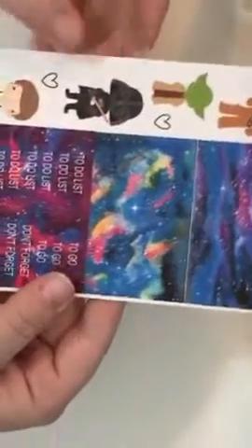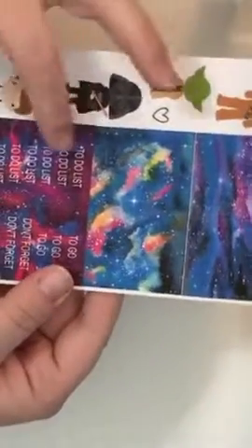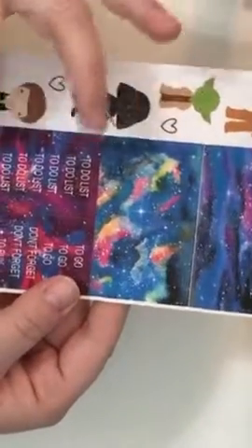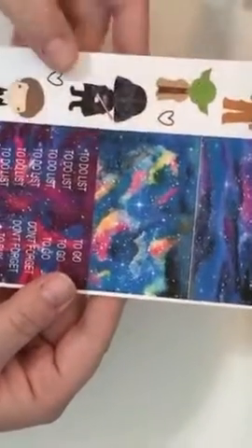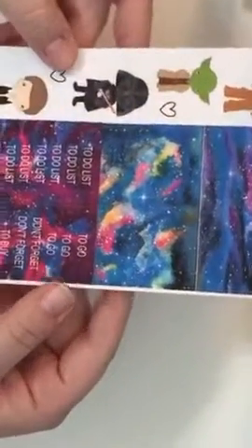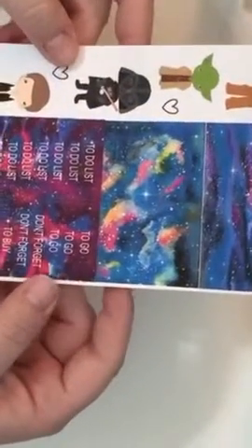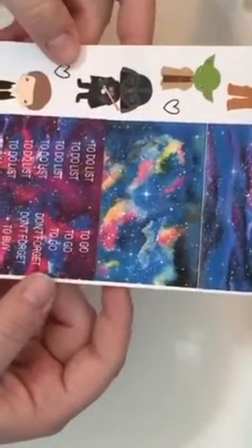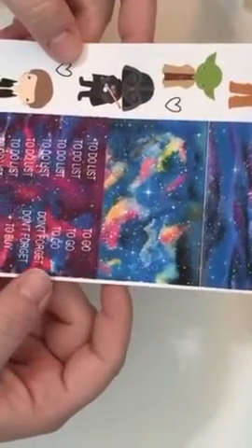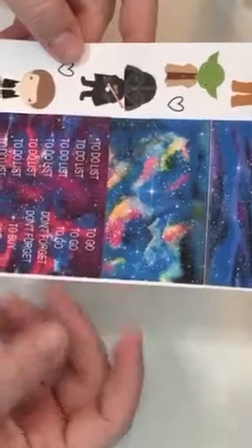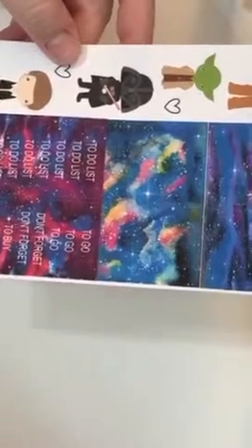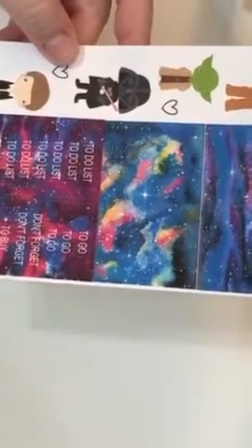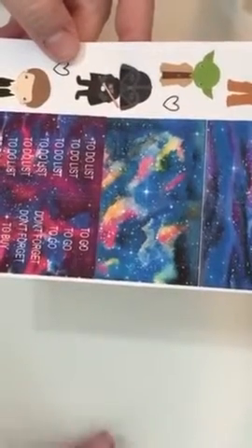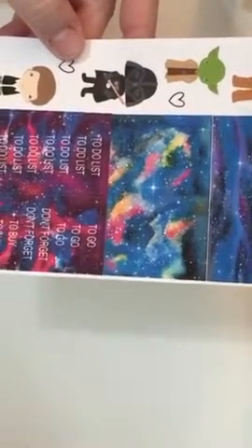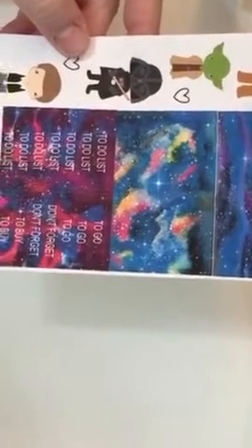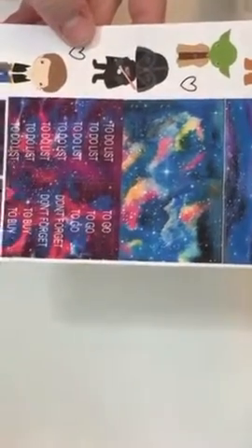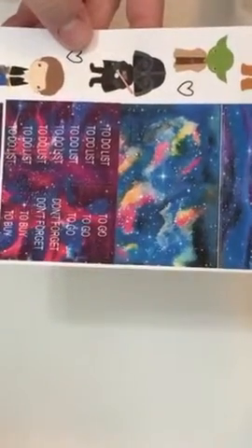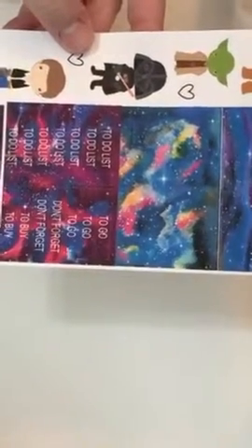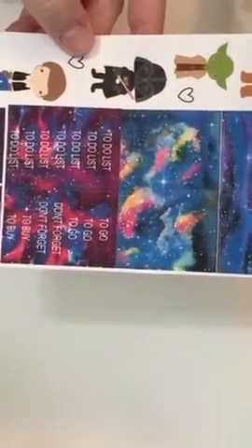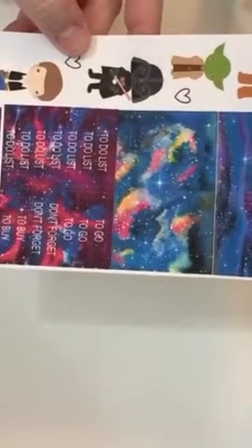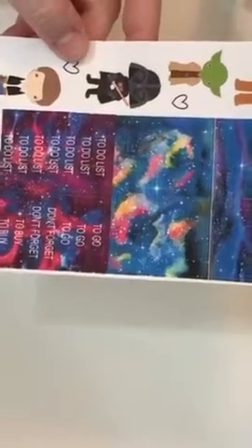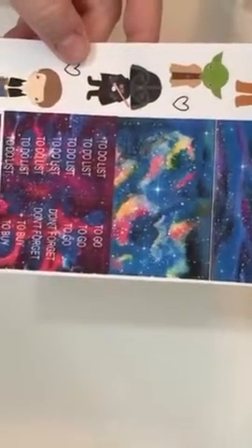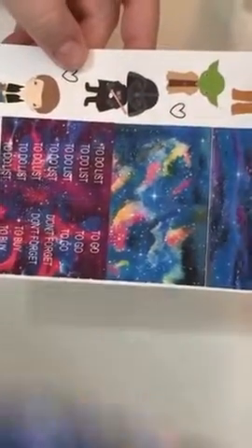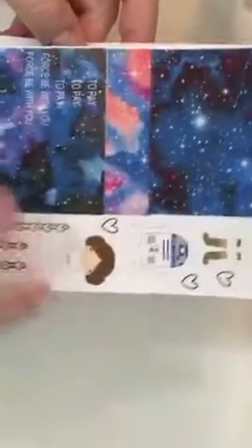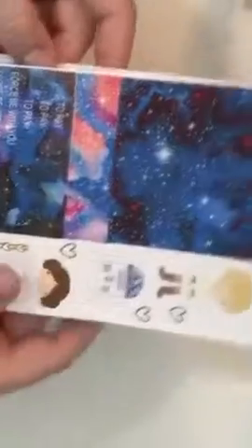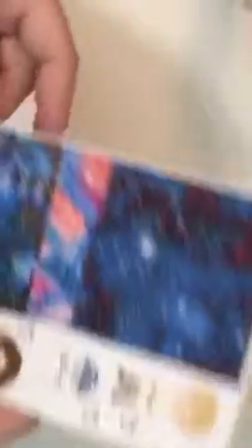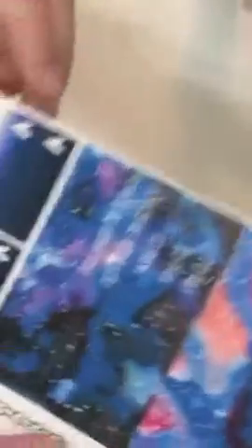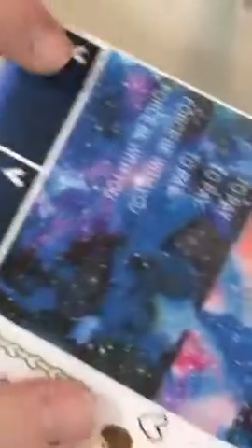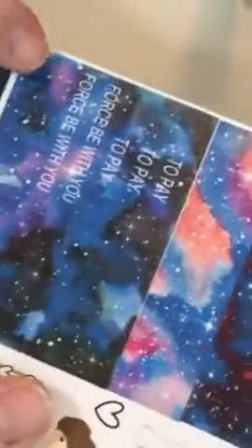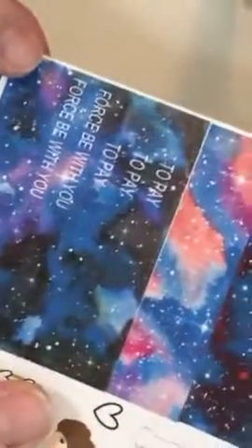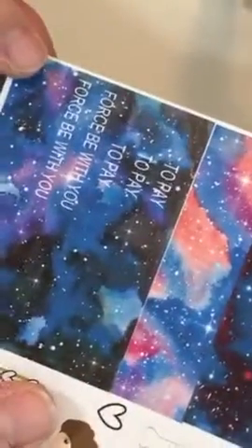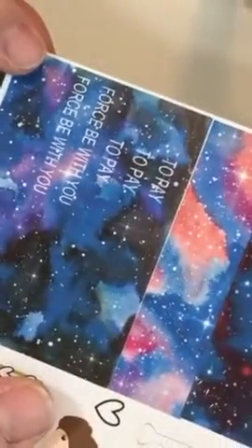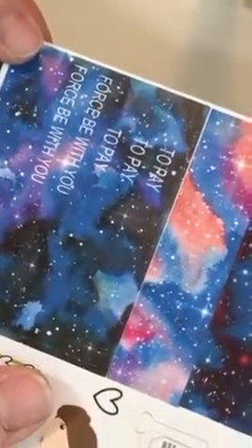And then some to-do list headers — don't forget. I wish there was one that said to forget to buy. And then this one's really cute, it says Force Be With You.